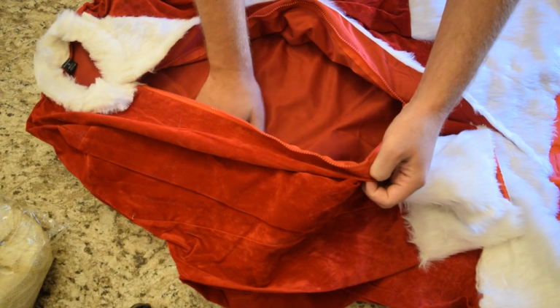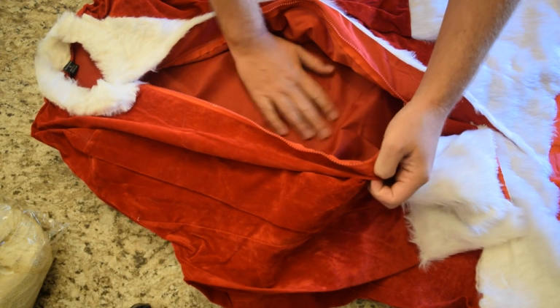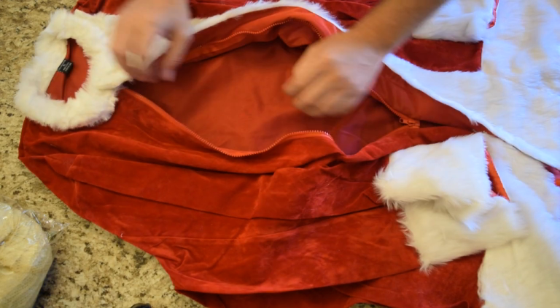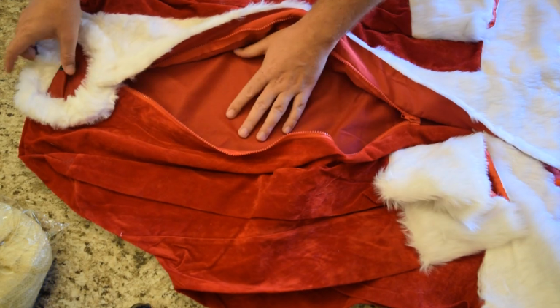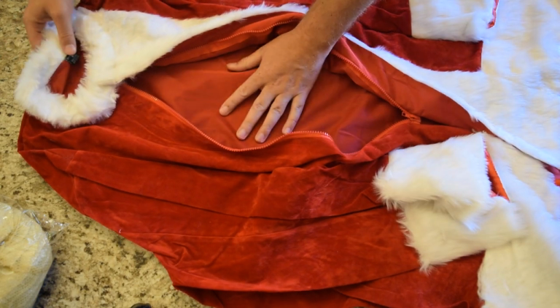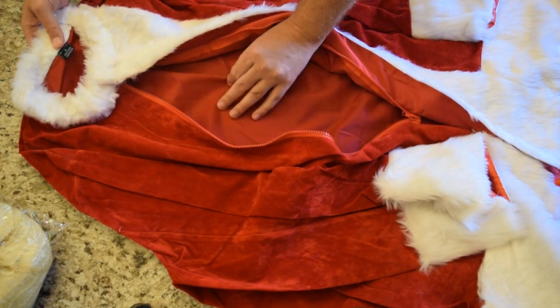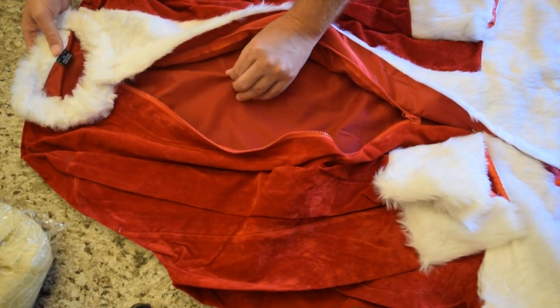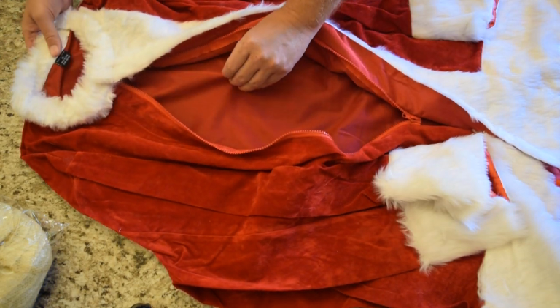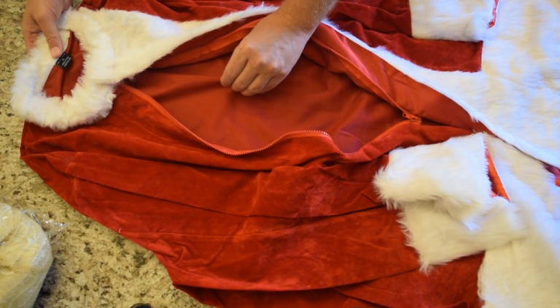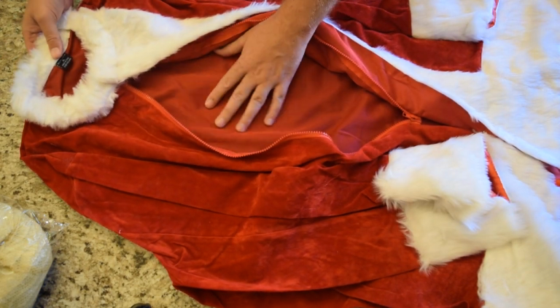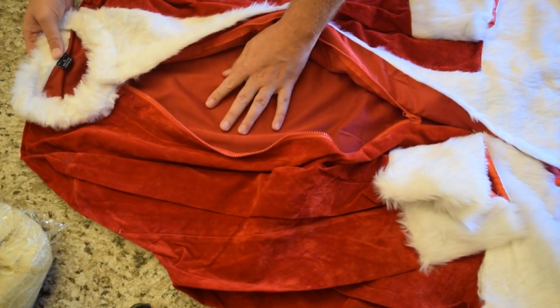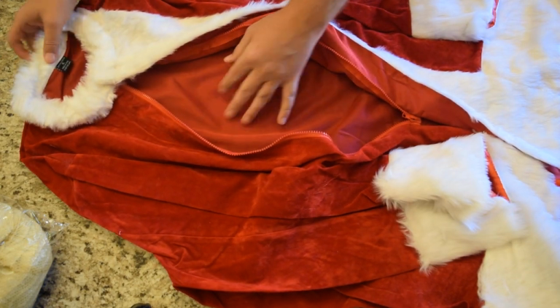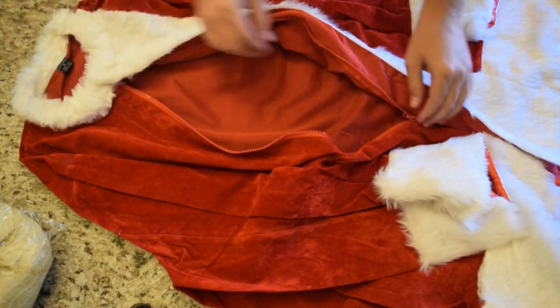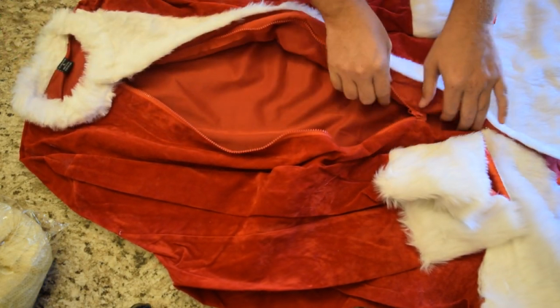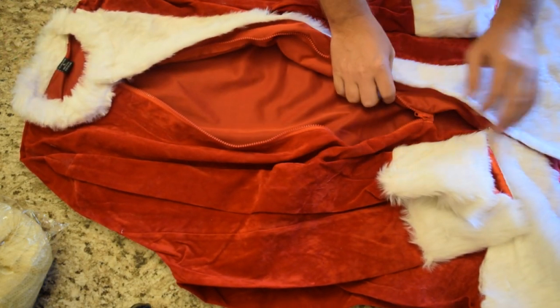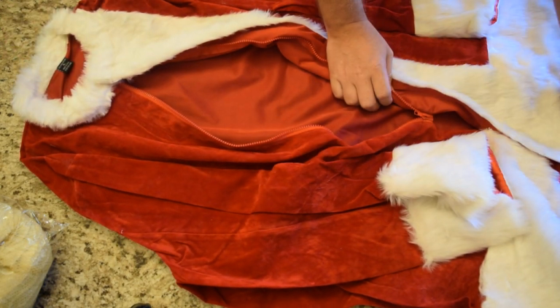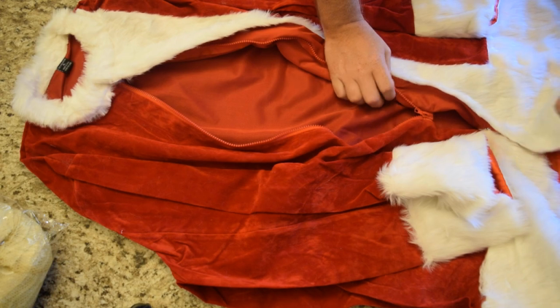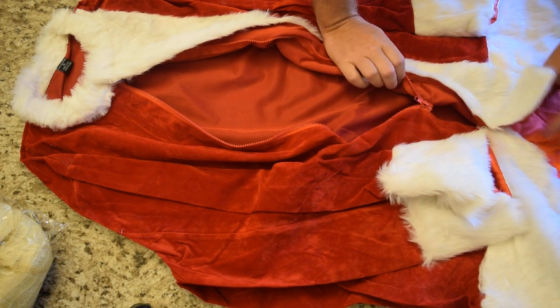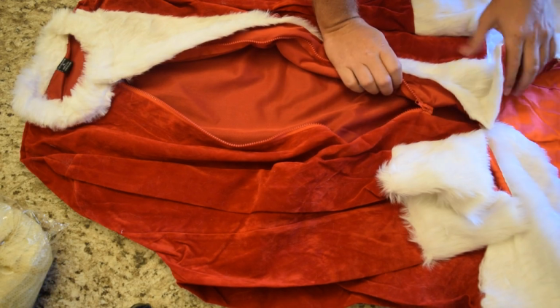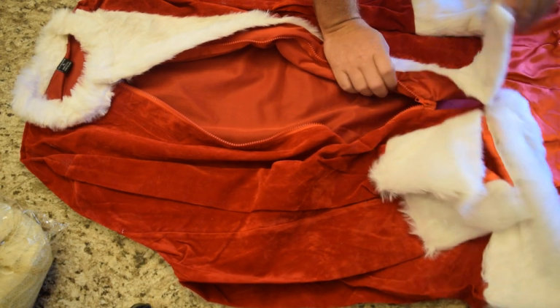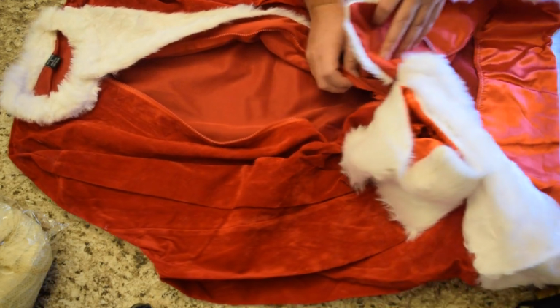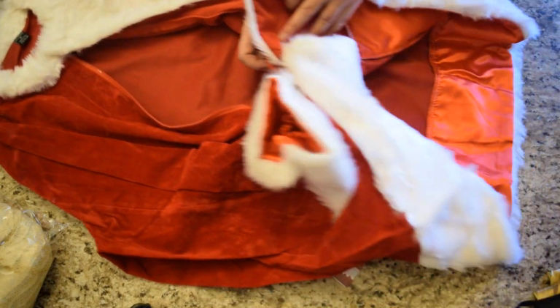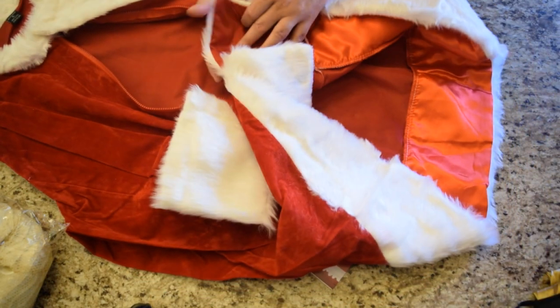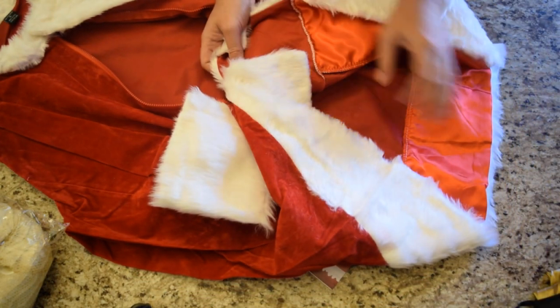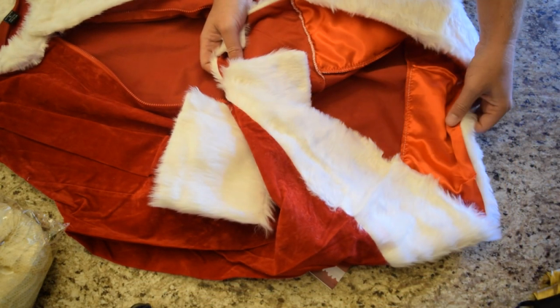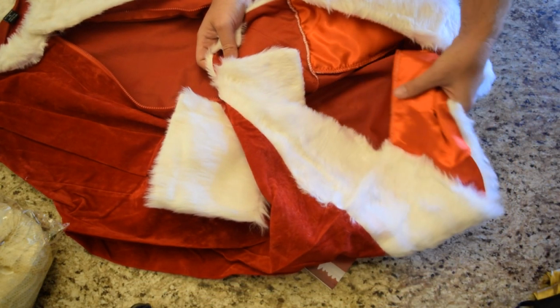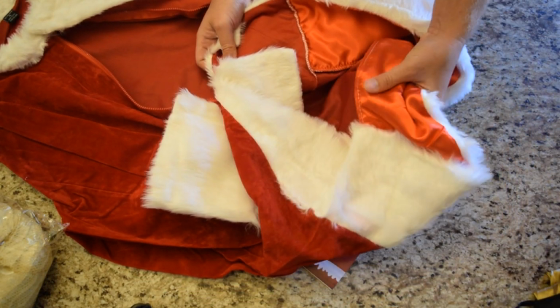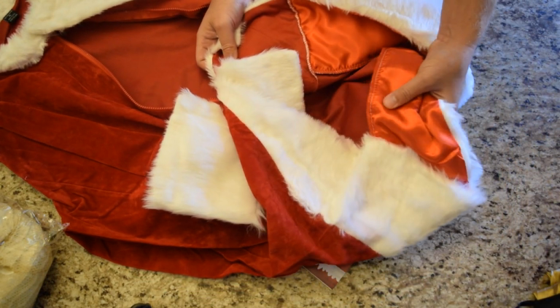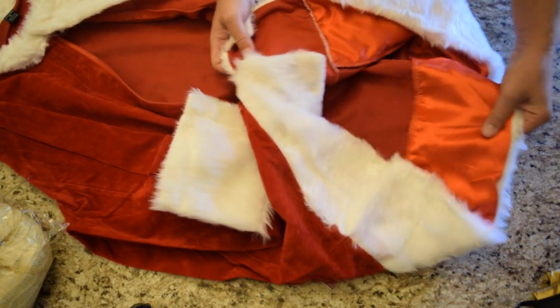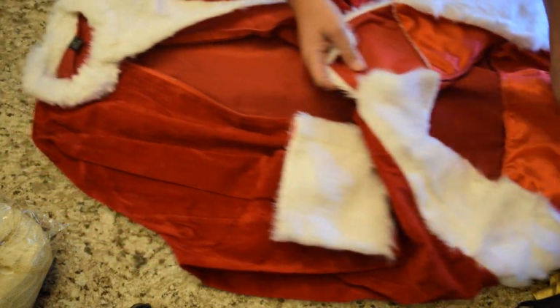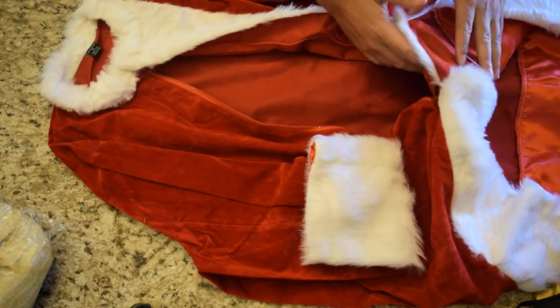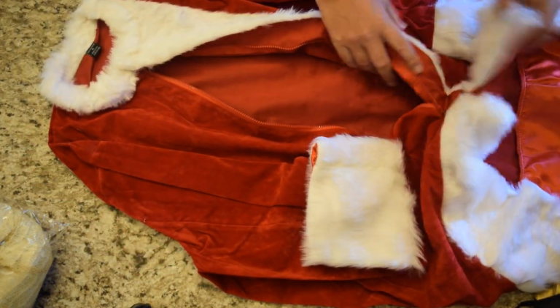Inside, you've got an extra layer — there's something between the outside layer and the inside layer. Down here, you've got a little bit of trim area.